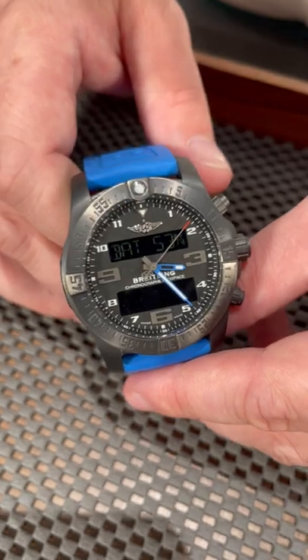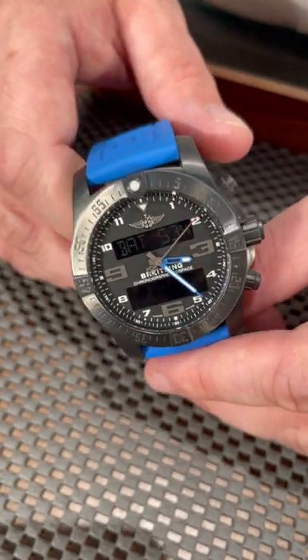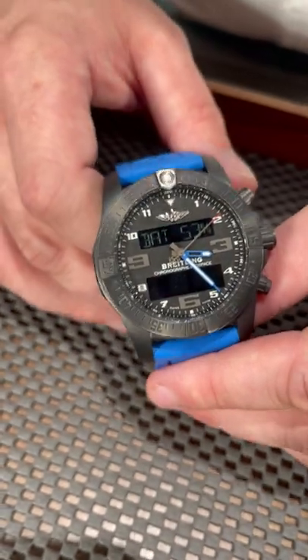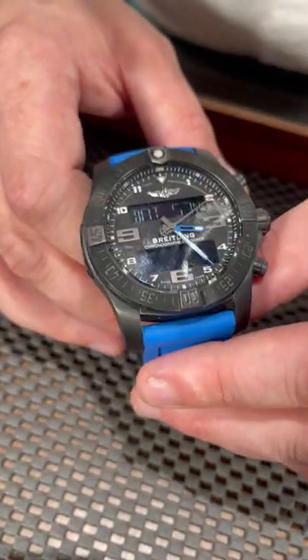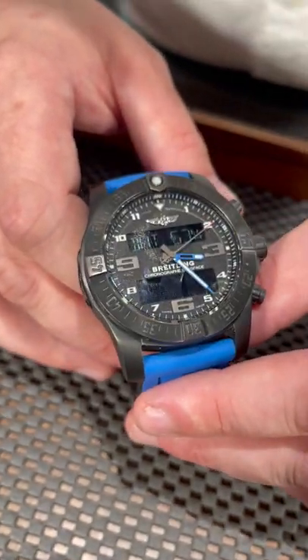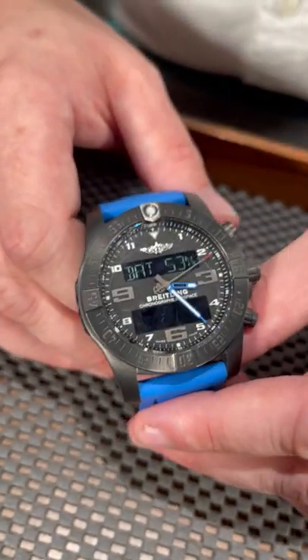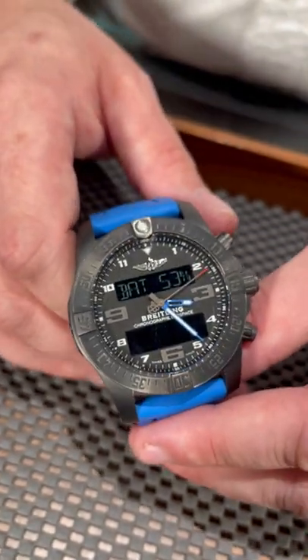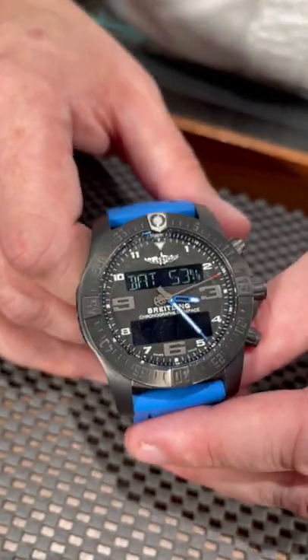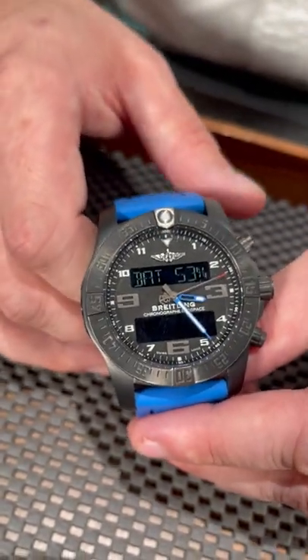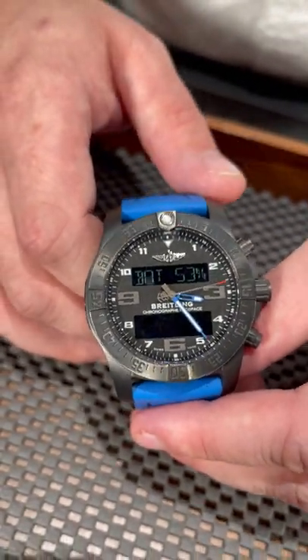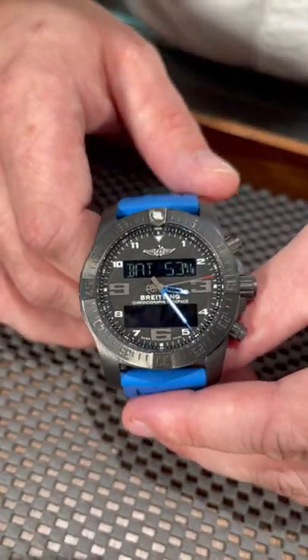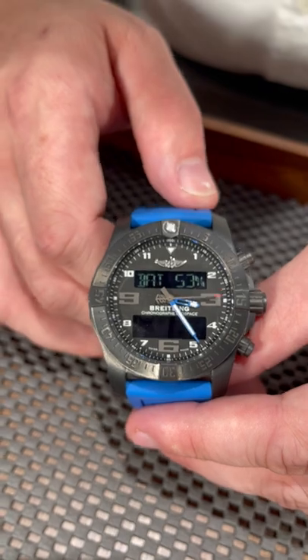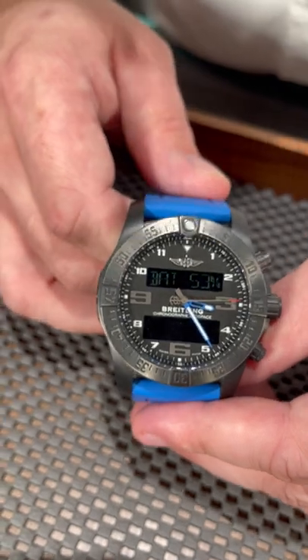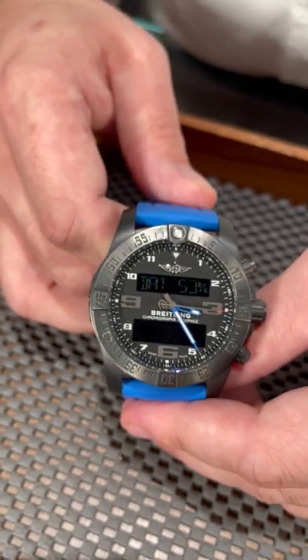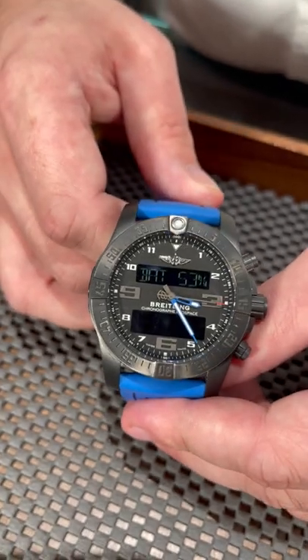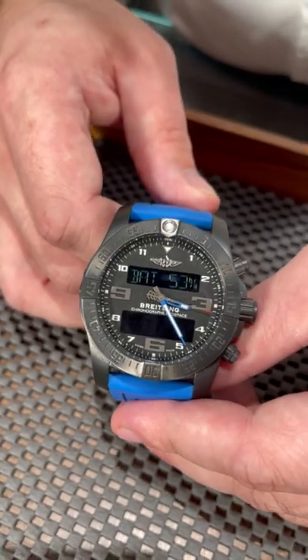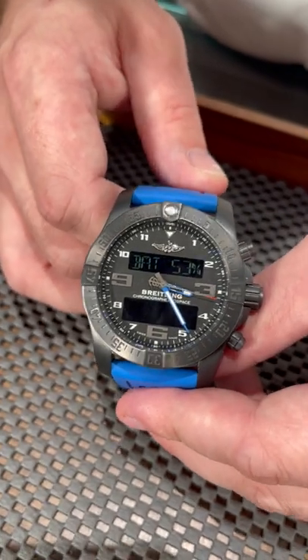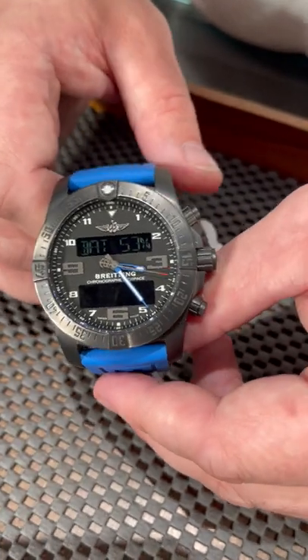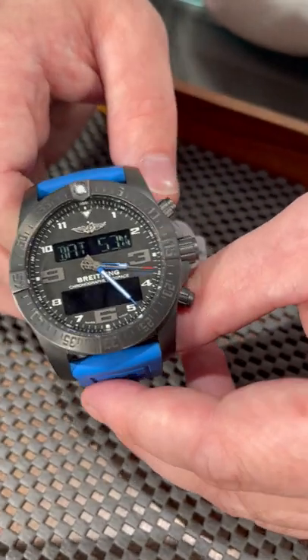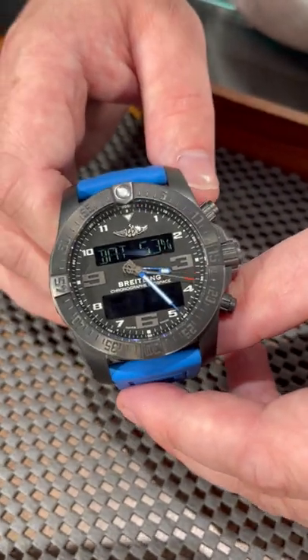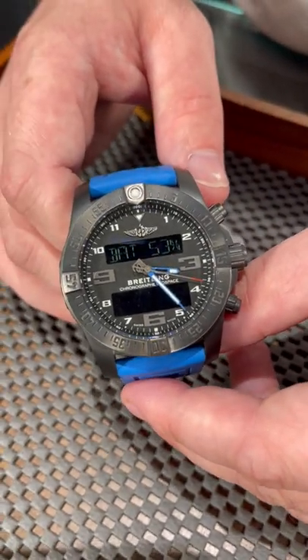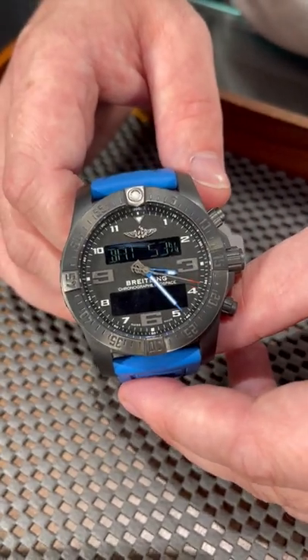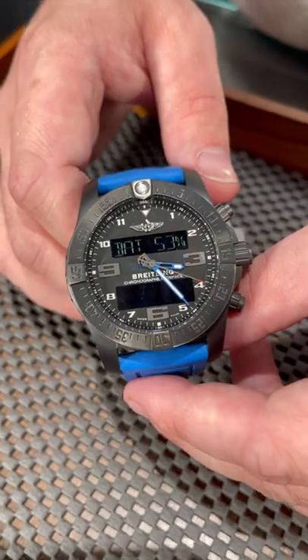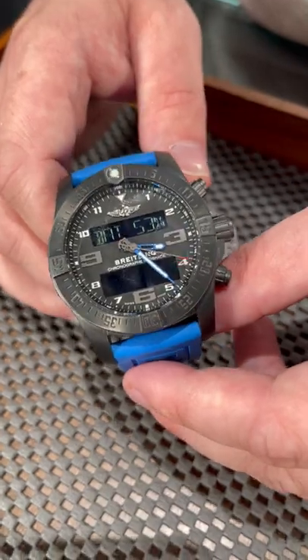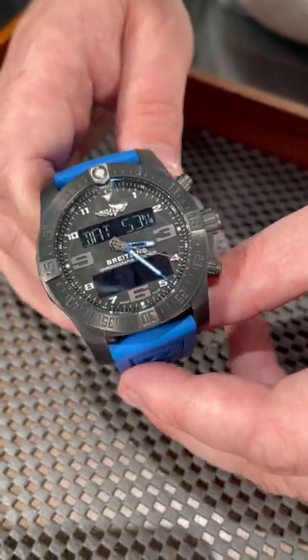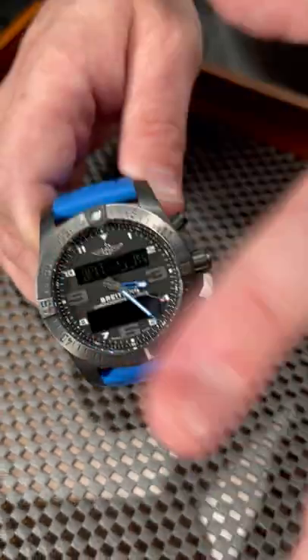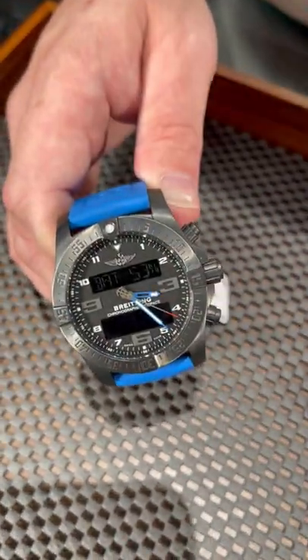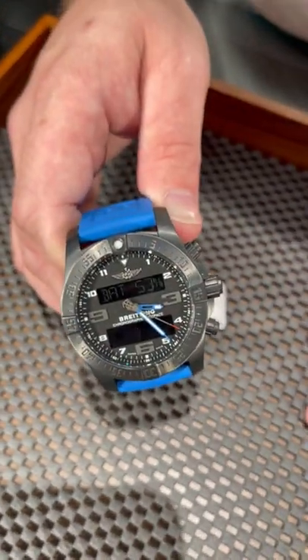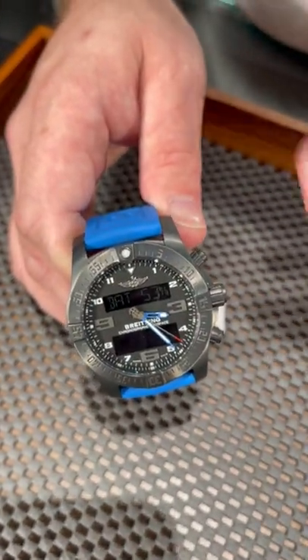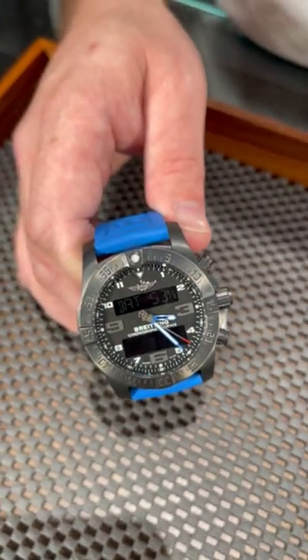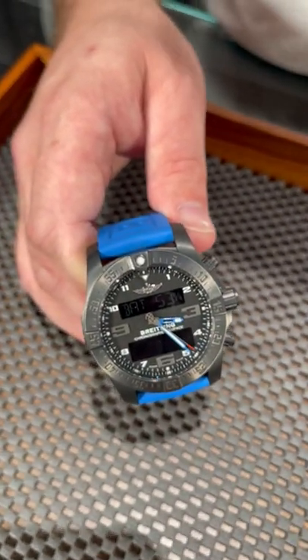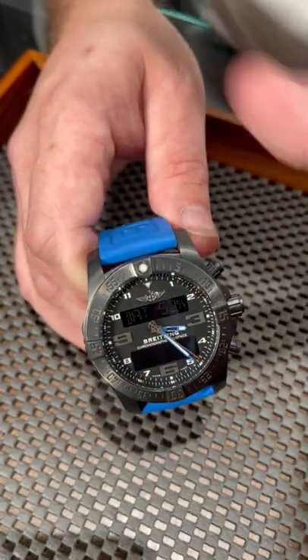This watch — literally, if you do any sort of extracurricular activity like mountaineering, caving, even scuba diving with sharks, skydiving — this is your watch. This thing is going to do it all.